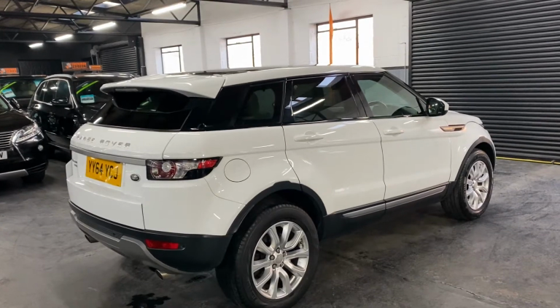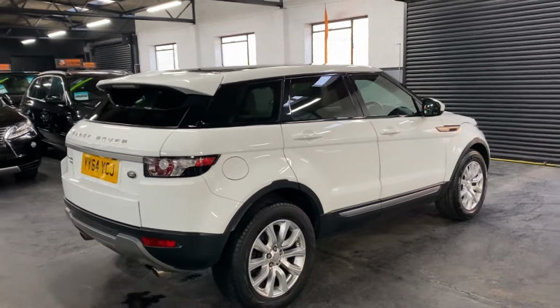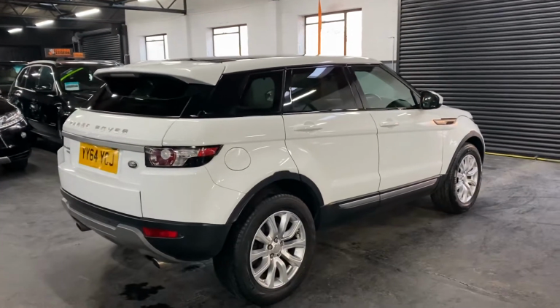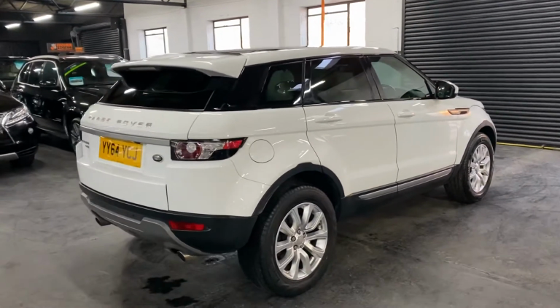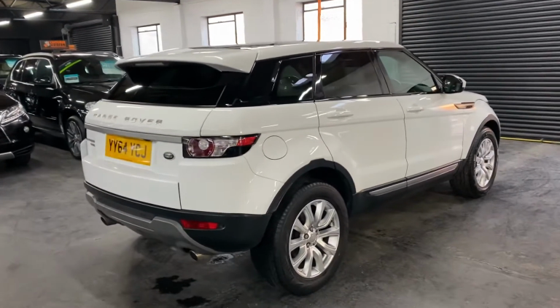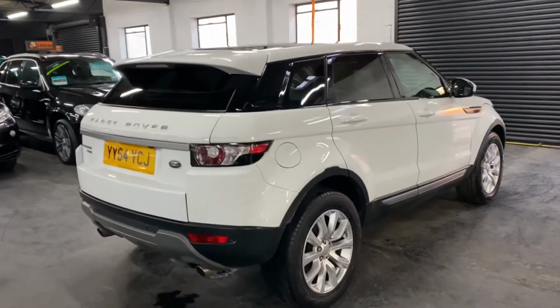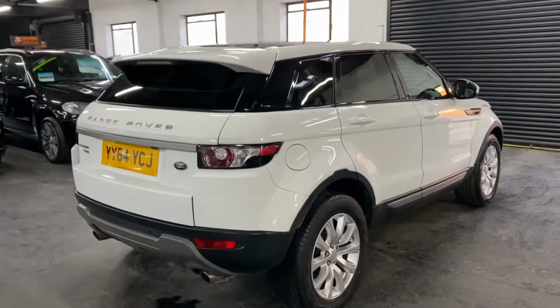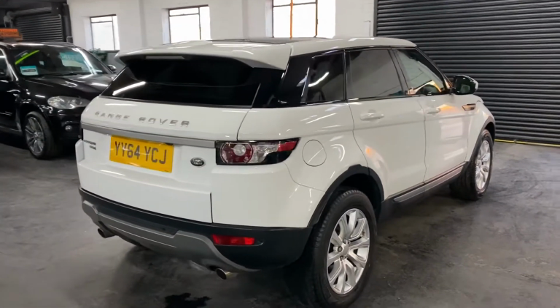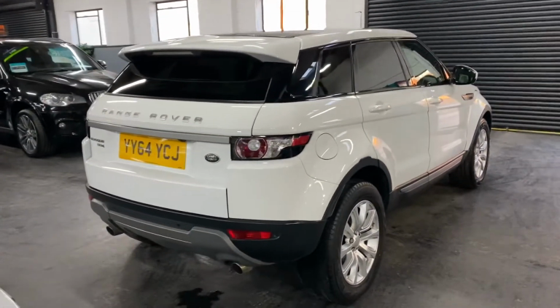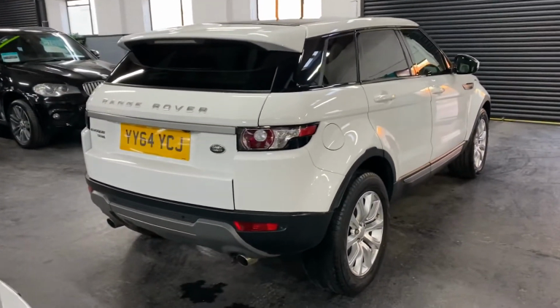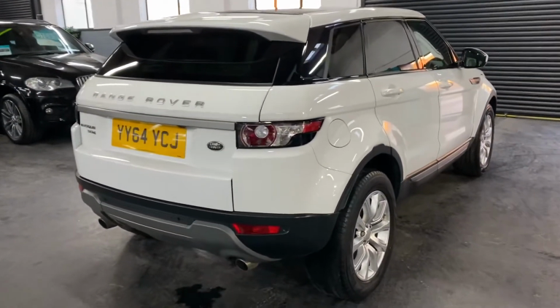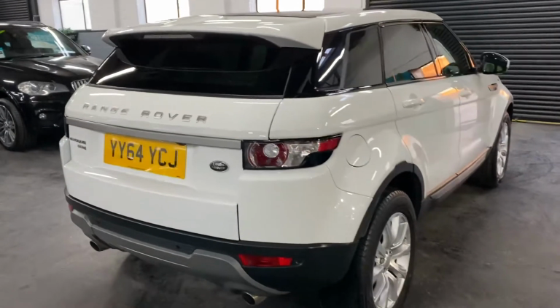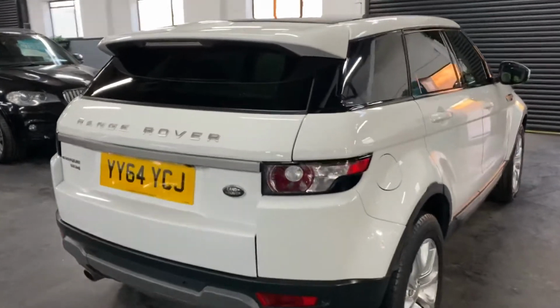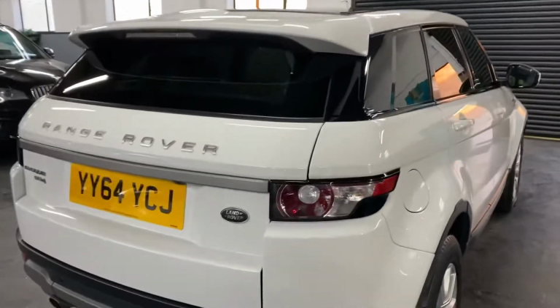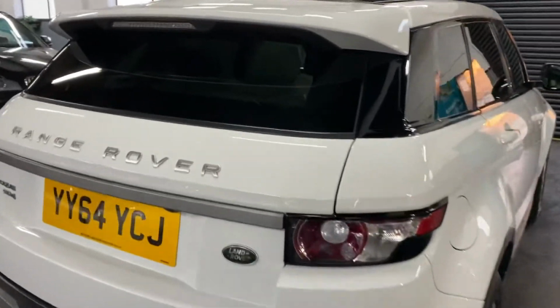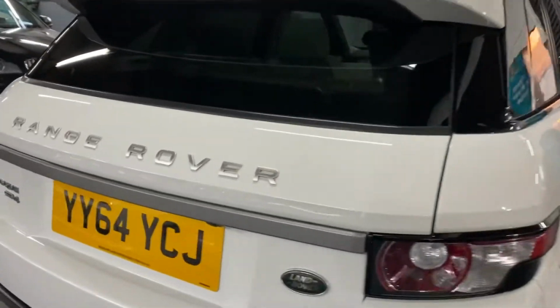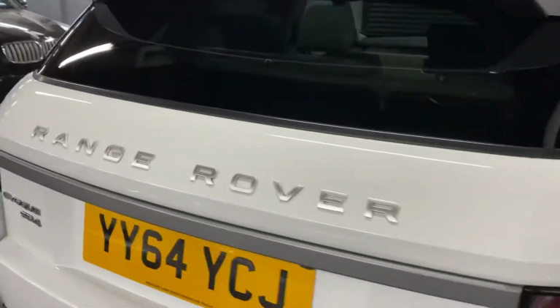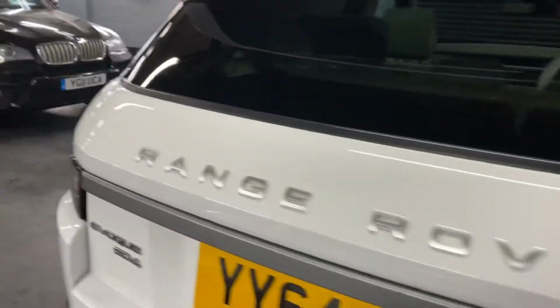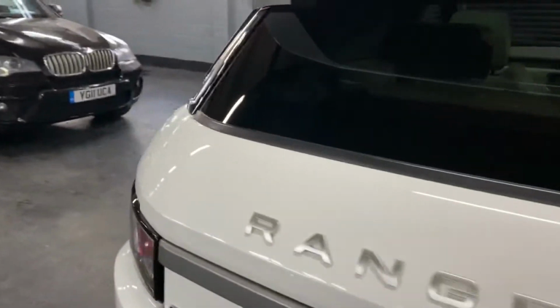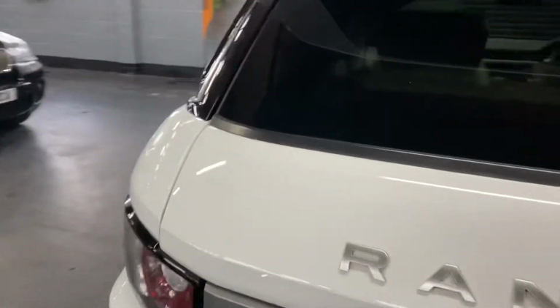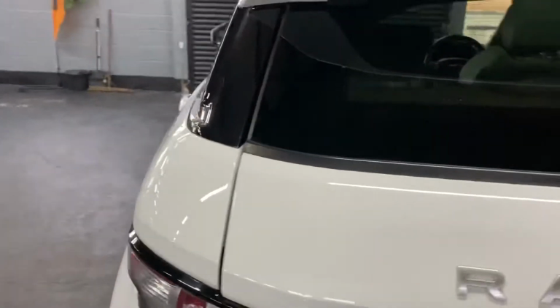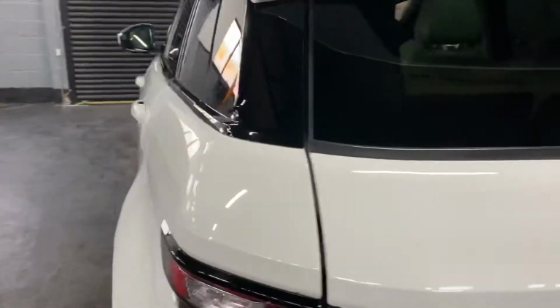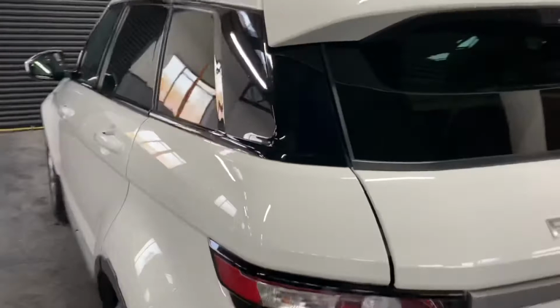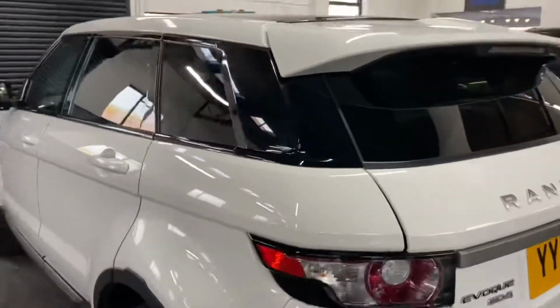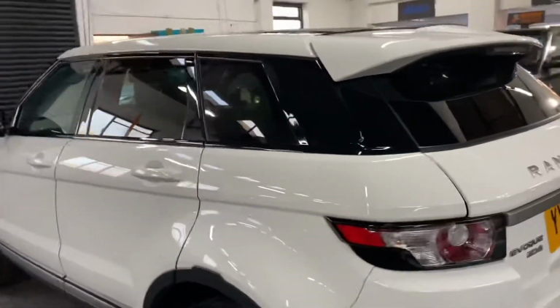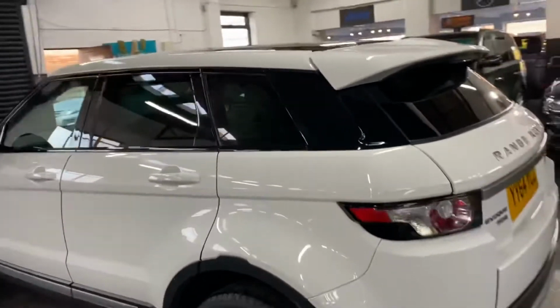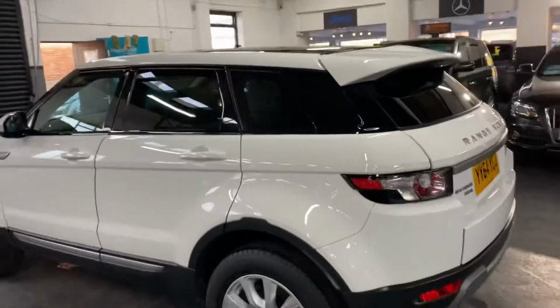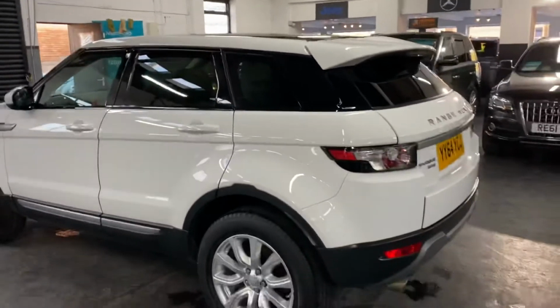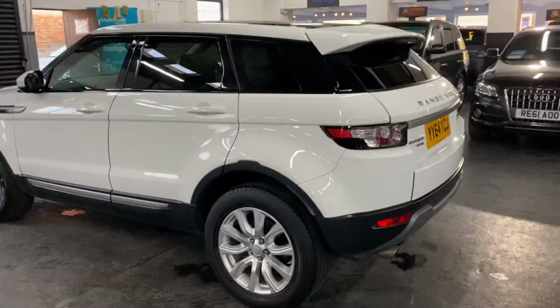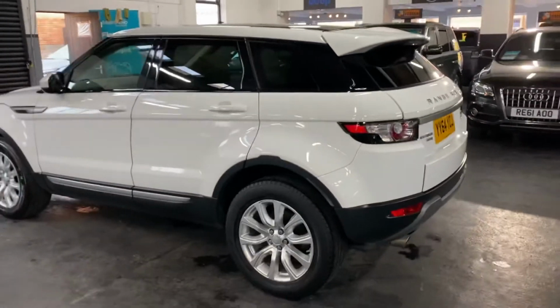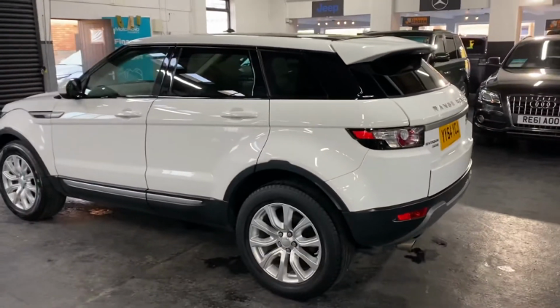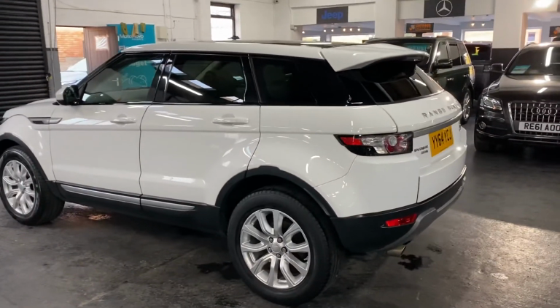It's got the privacy glass, the glass panoramic roof, satellite navigation, heated seats, reverse camera, power boot — that's all the bits and bobs that you'd want.